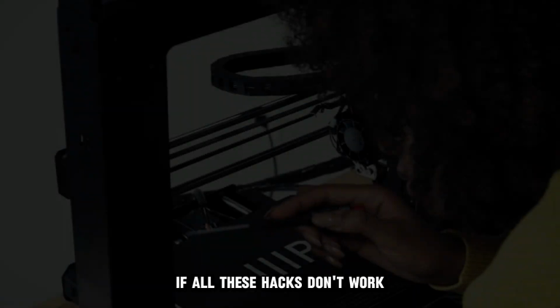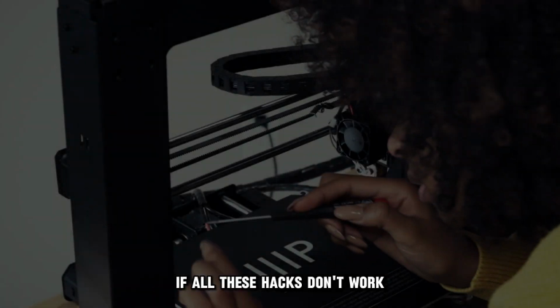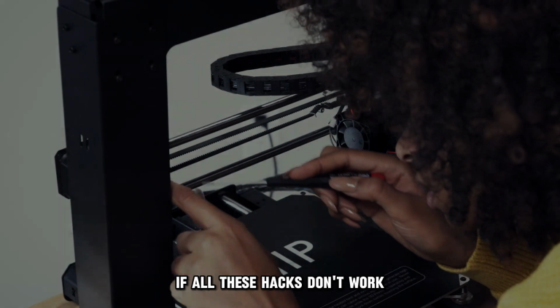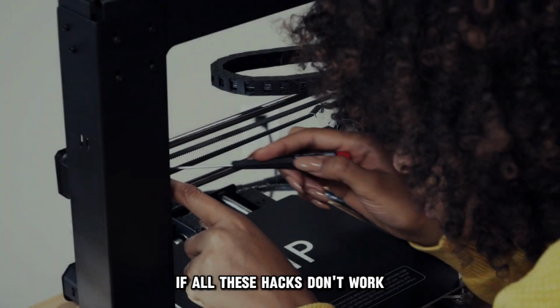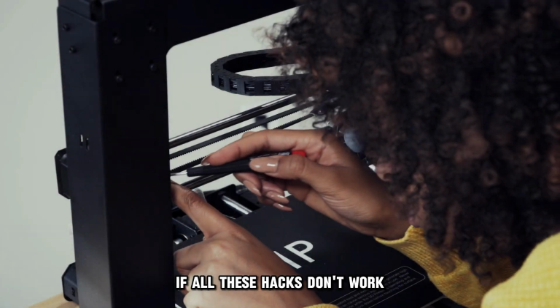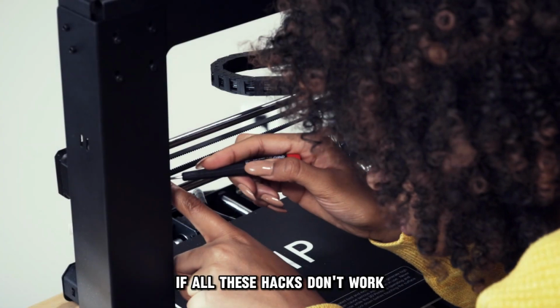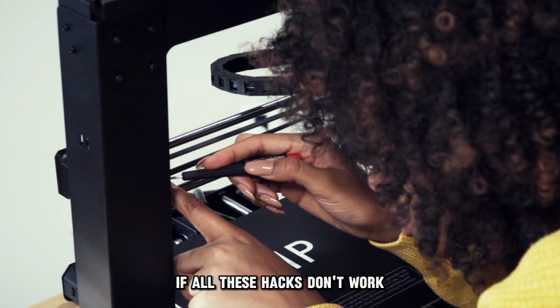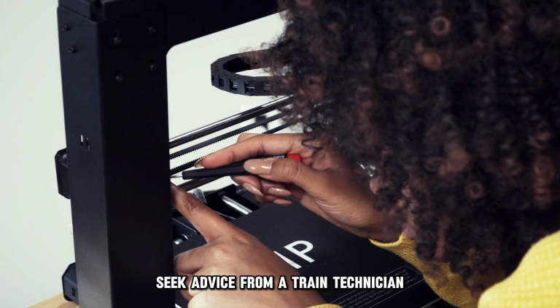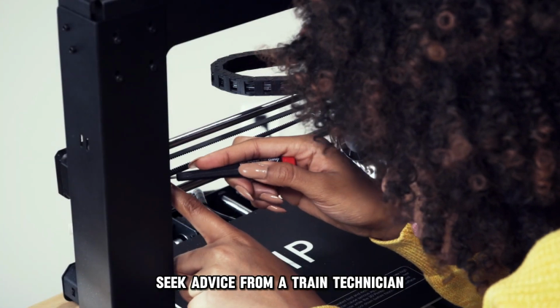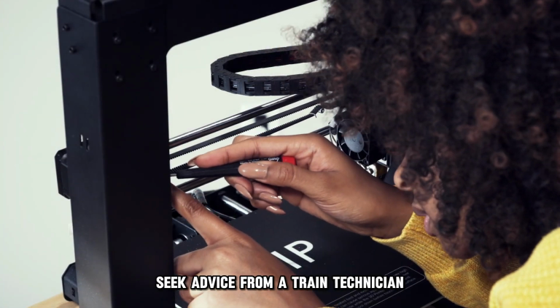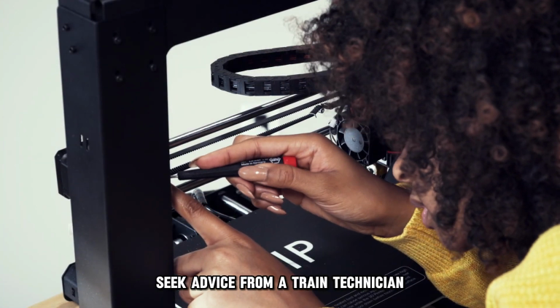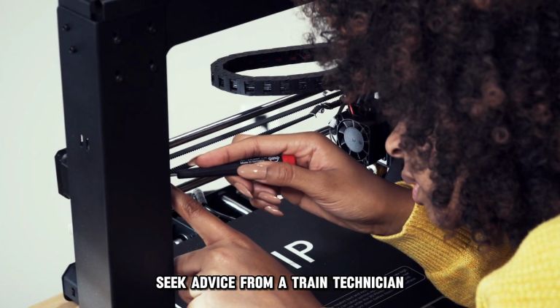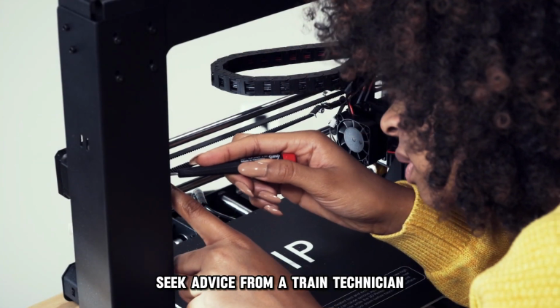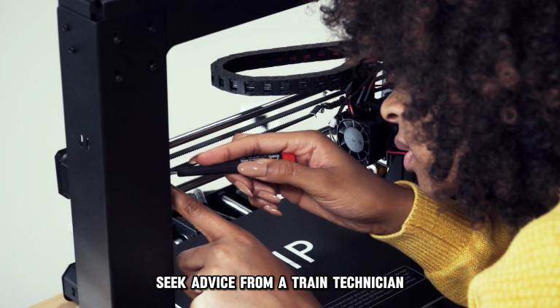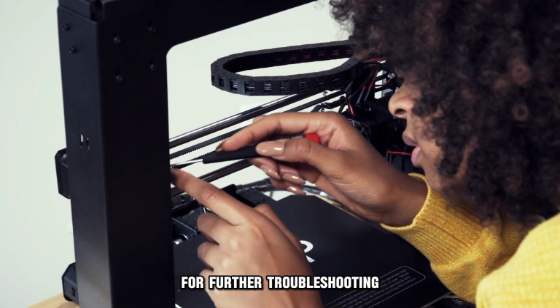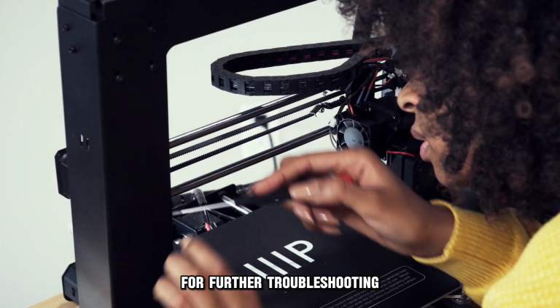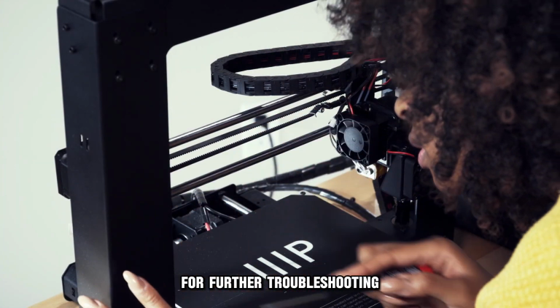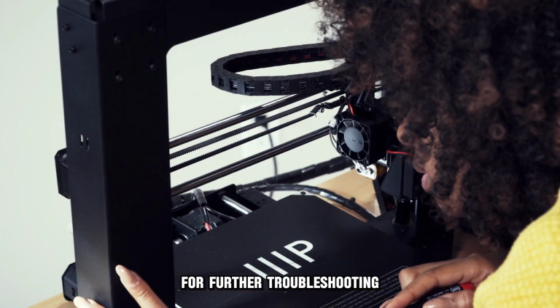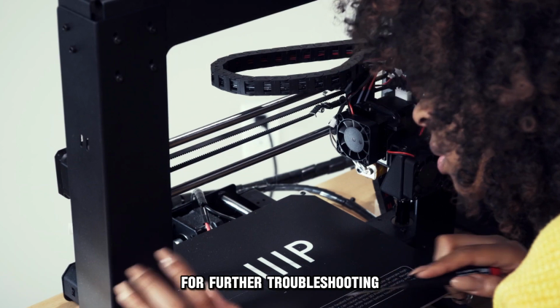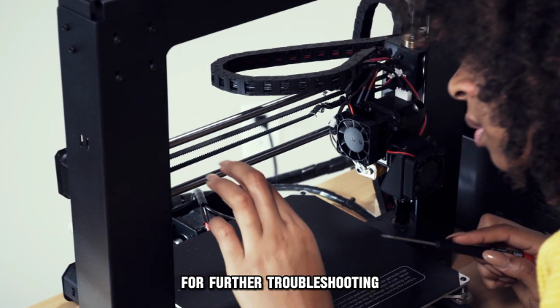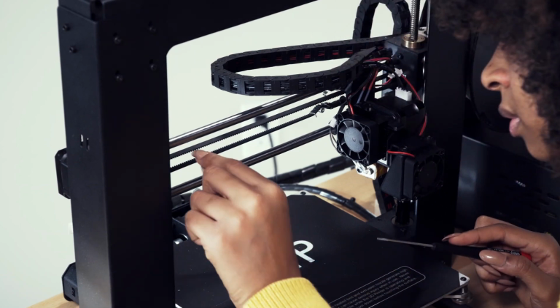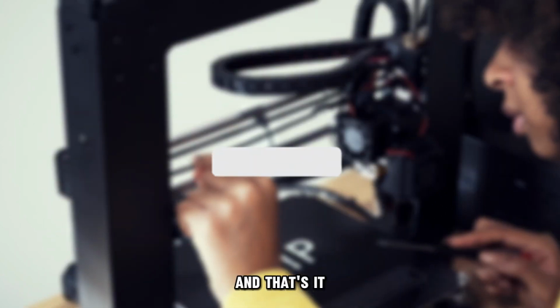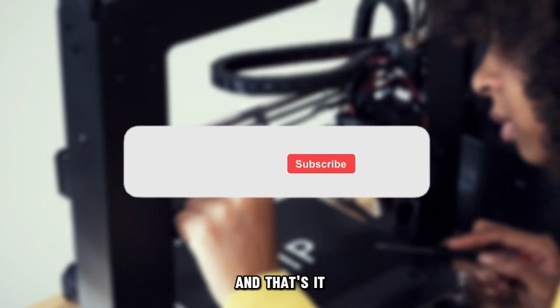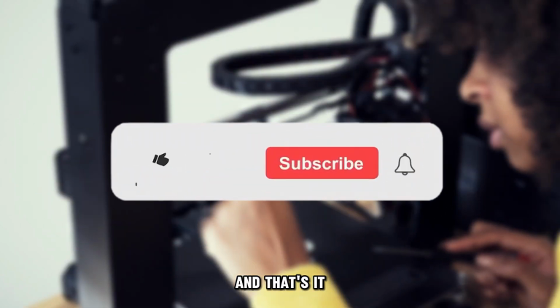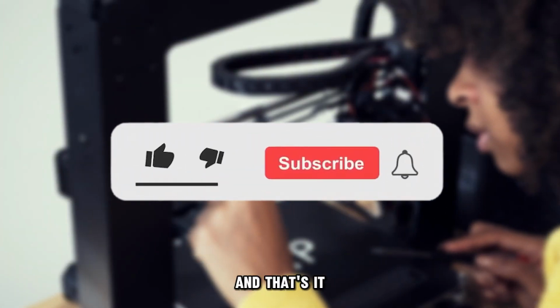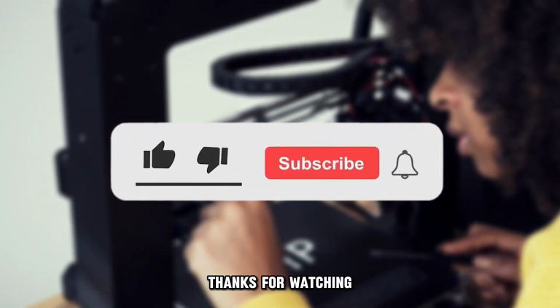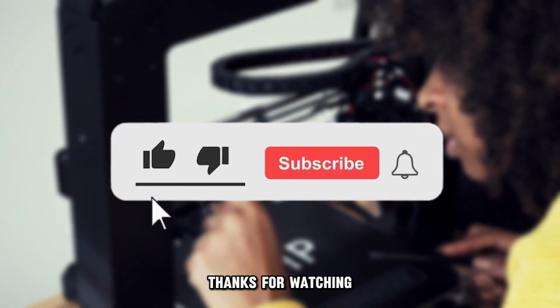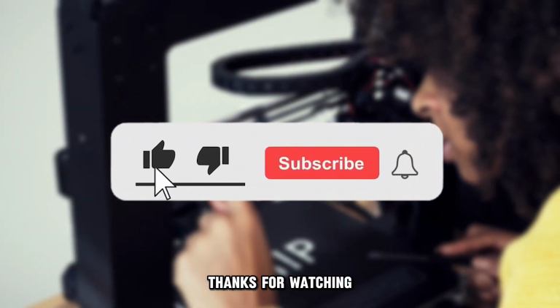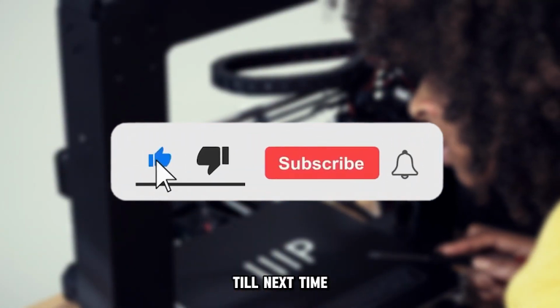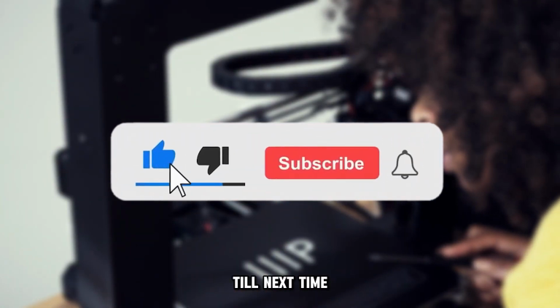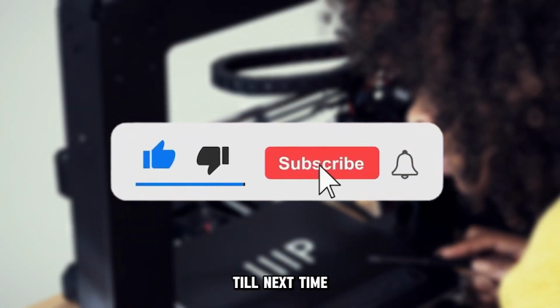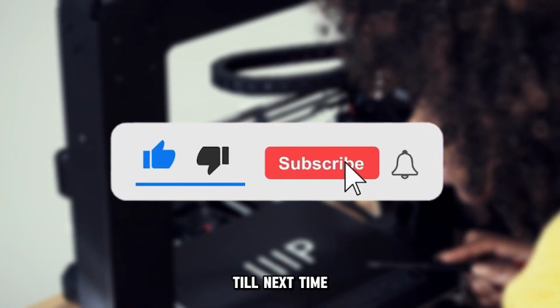If all these hacks don't work, seek advice from a trained technician for further troubleshooting. And that's it — thanks for watching, till next time.